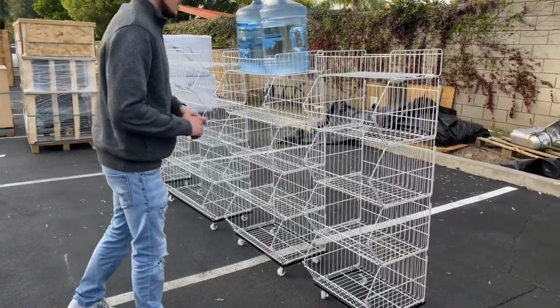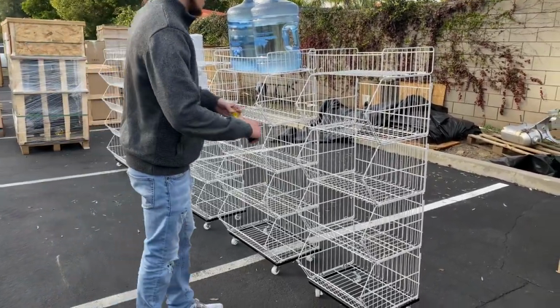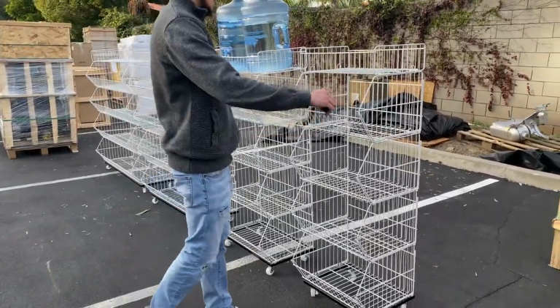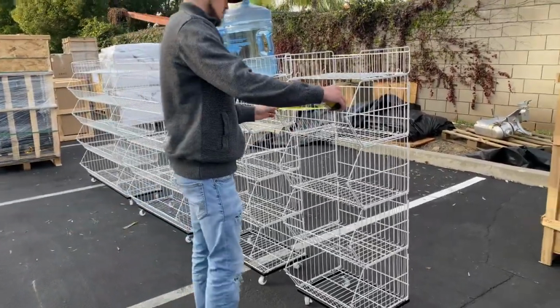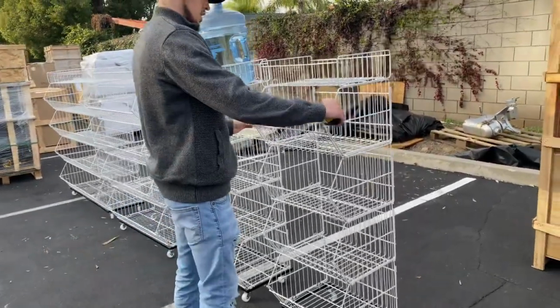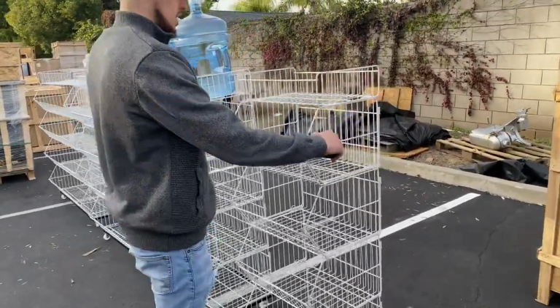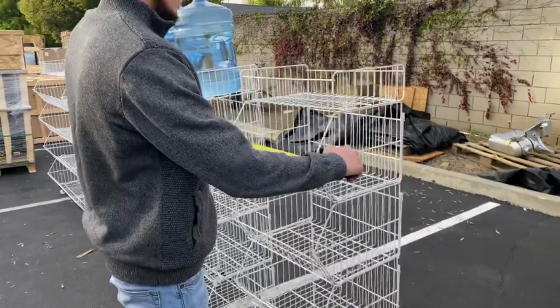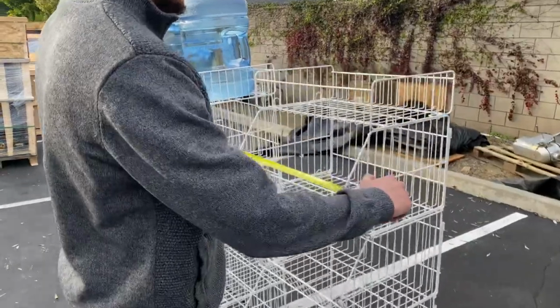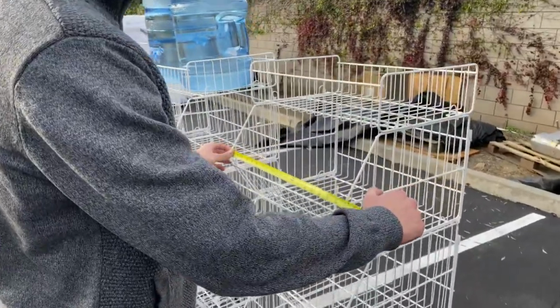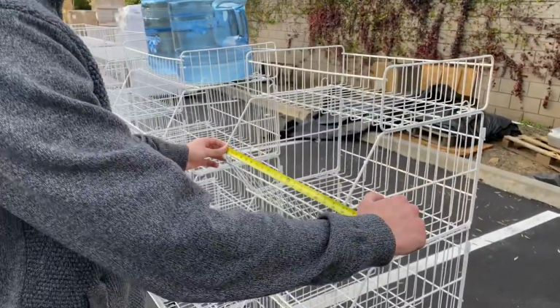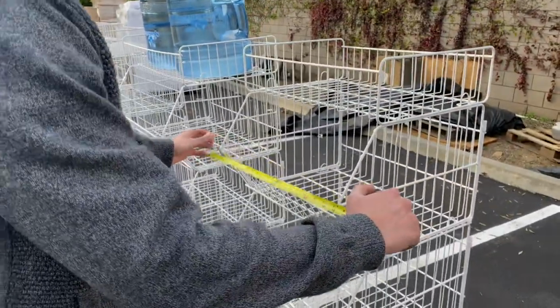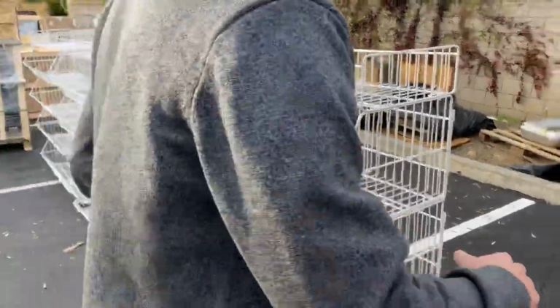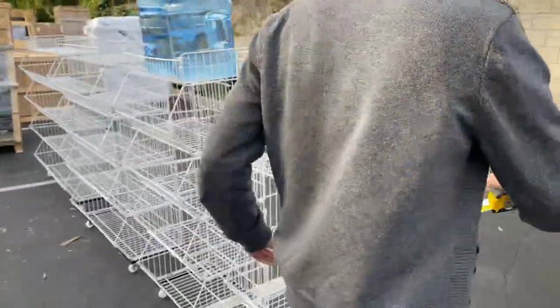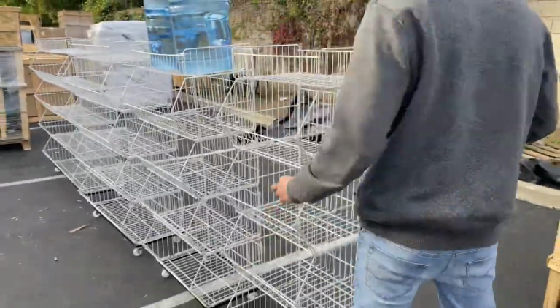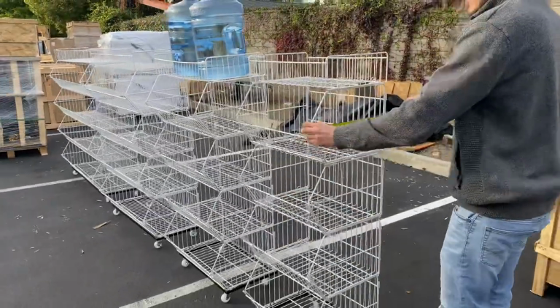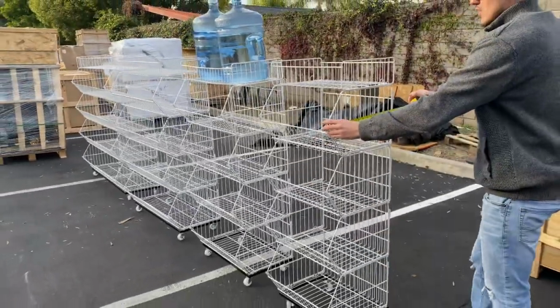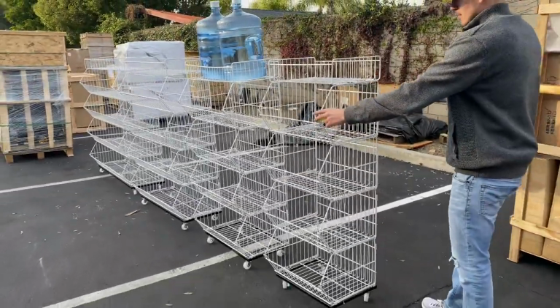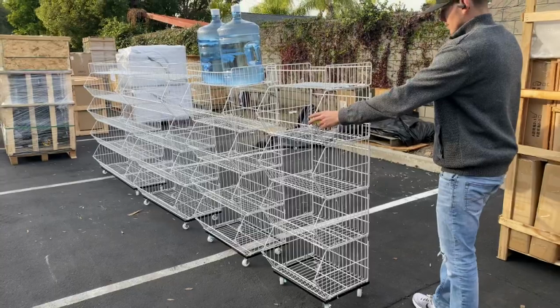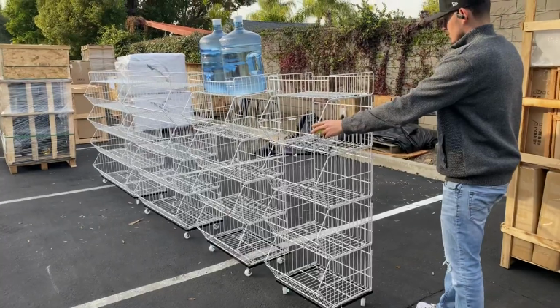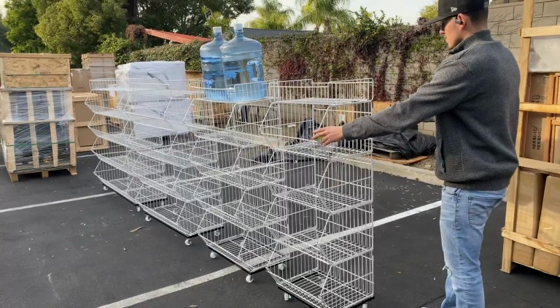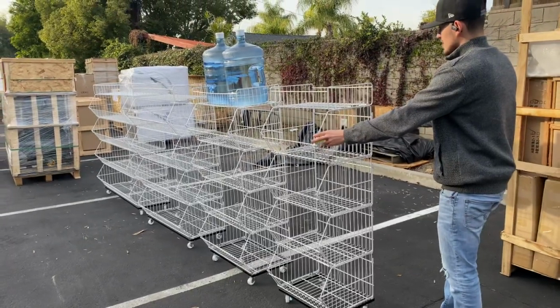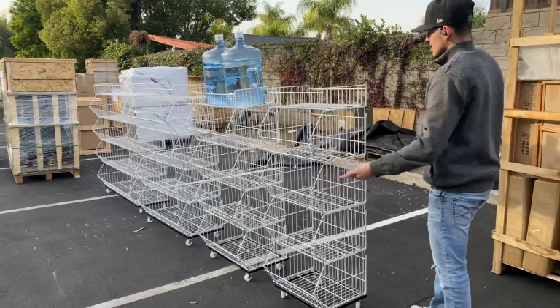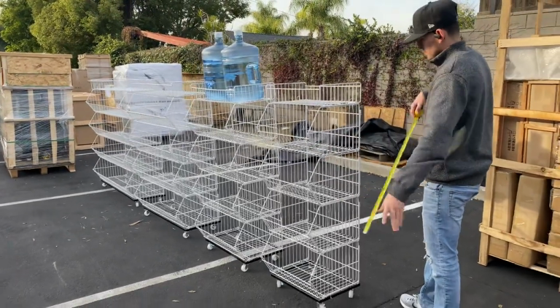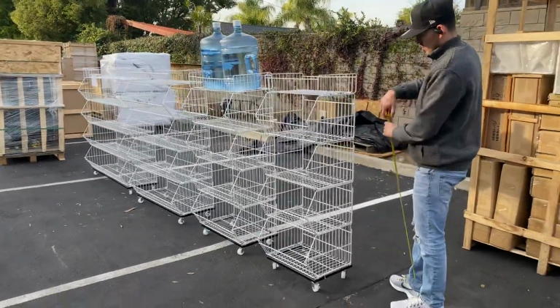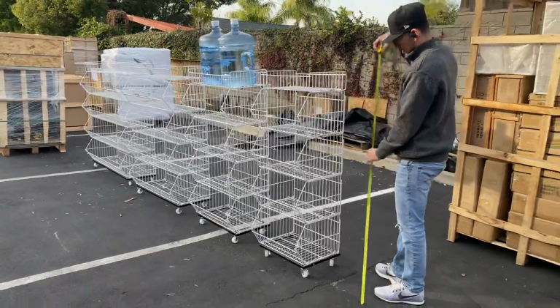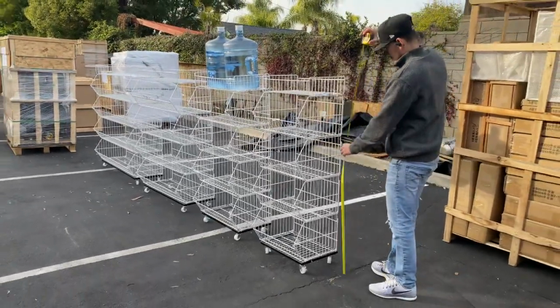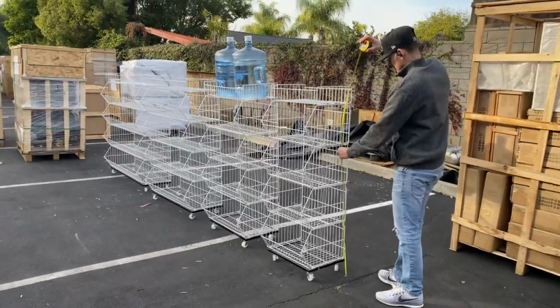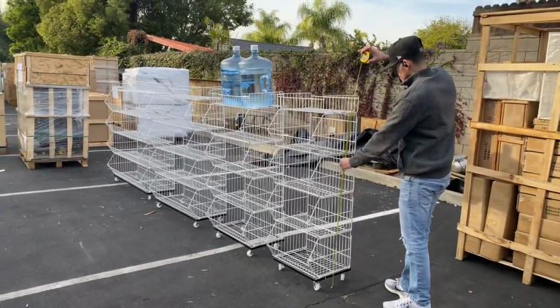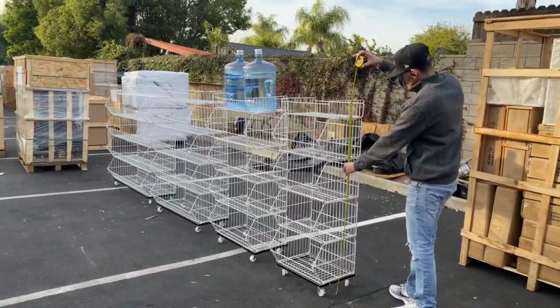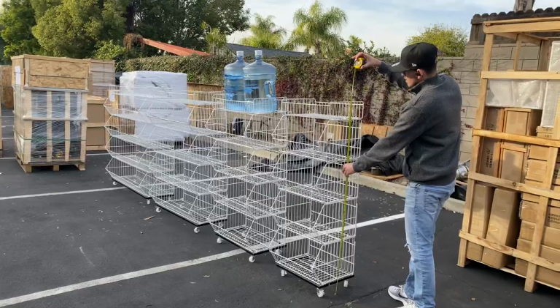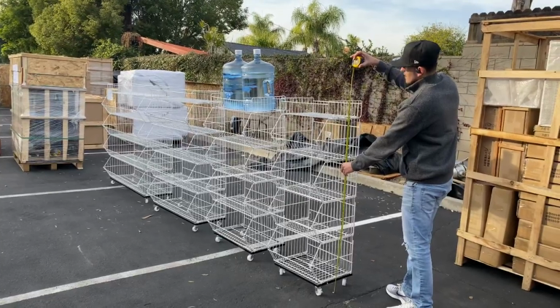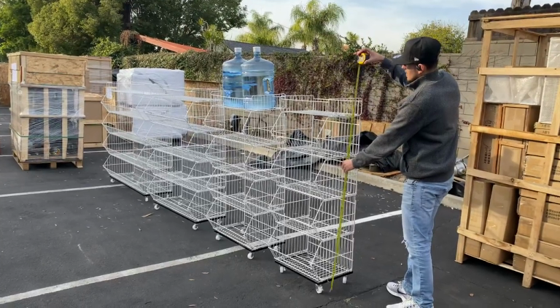So for the length on the first one, you're going to be looking at 19 inches. For the depth, you're going to be looking at about 17 inches. And the overall height is going to be 55 inches high.